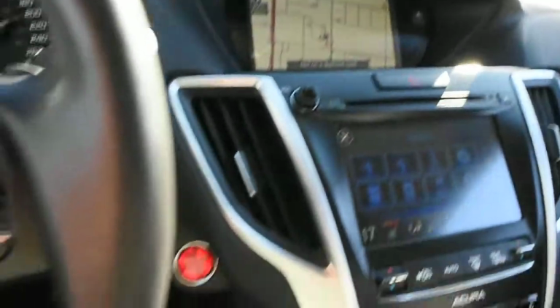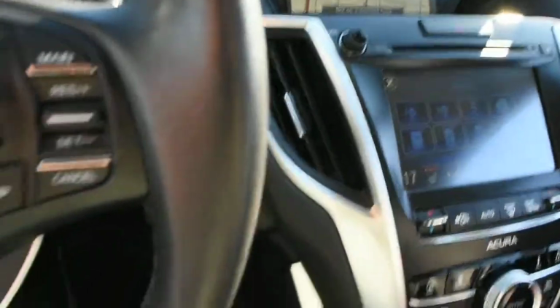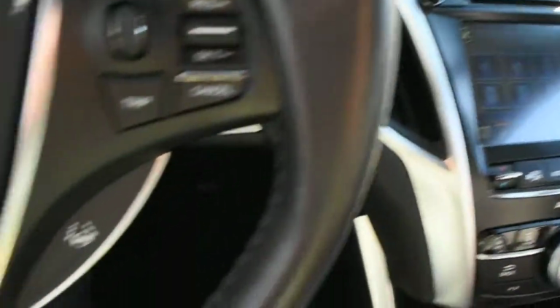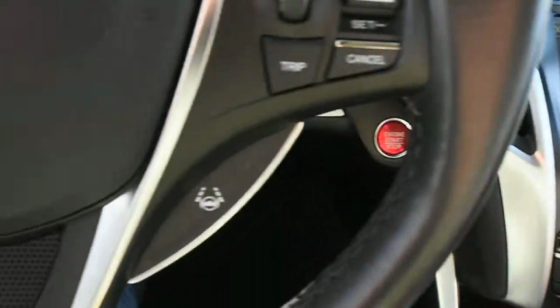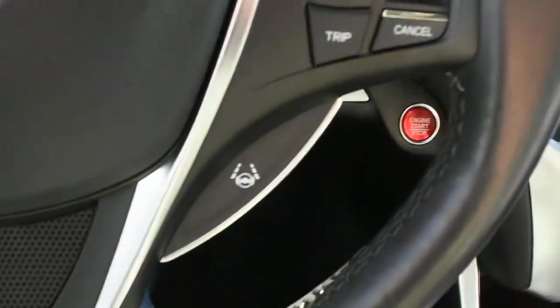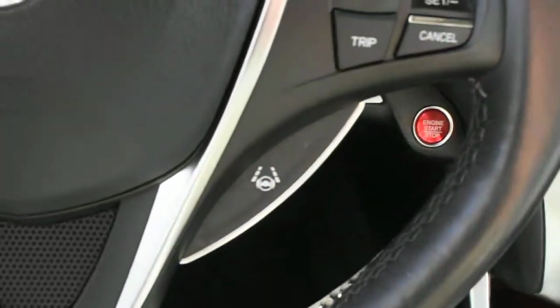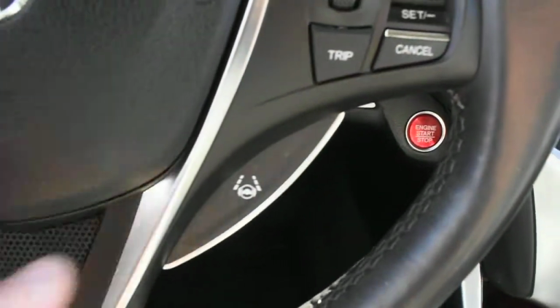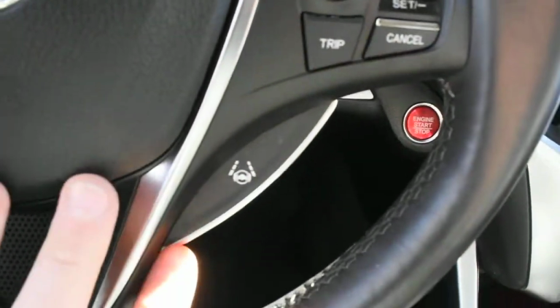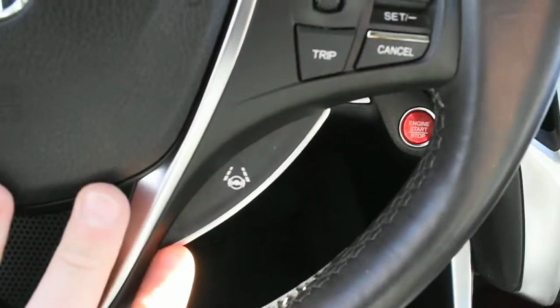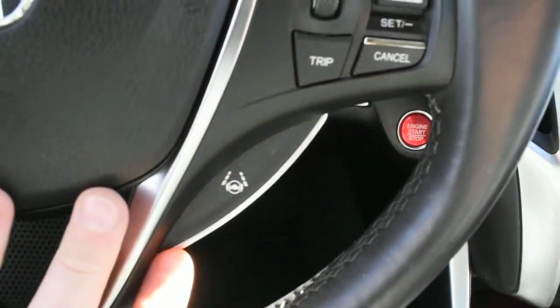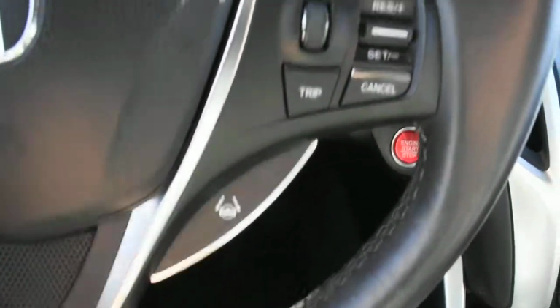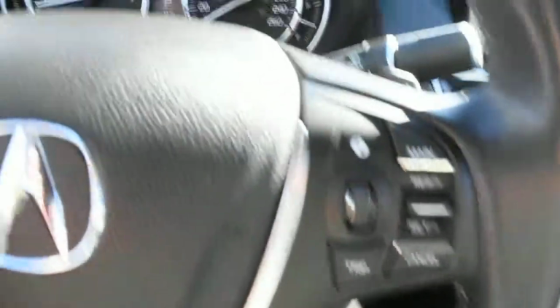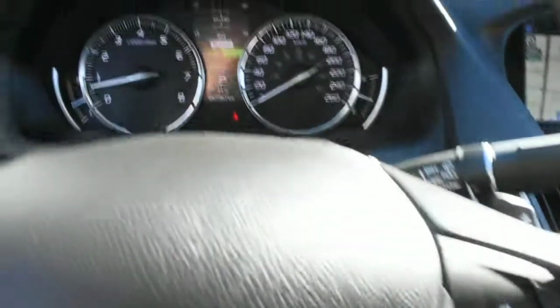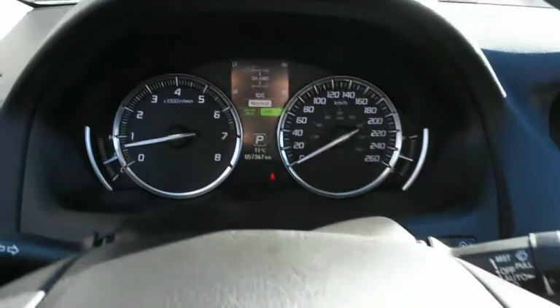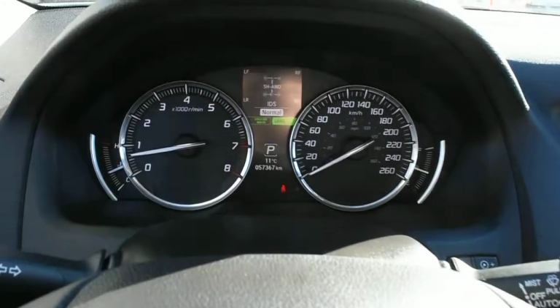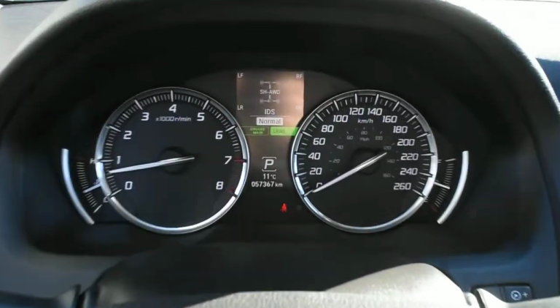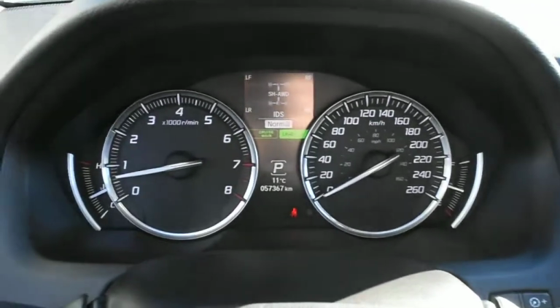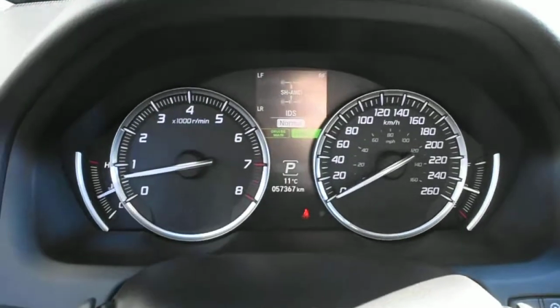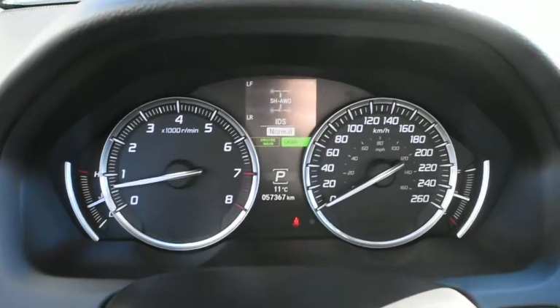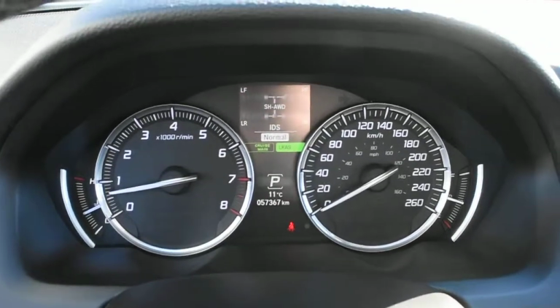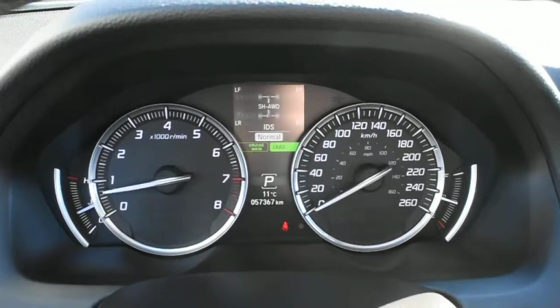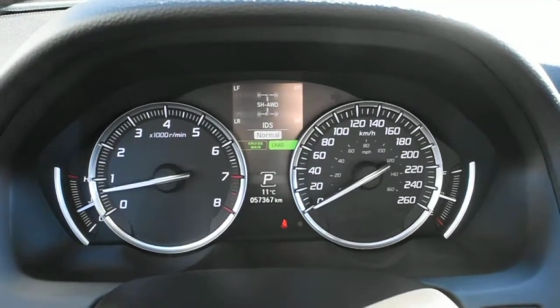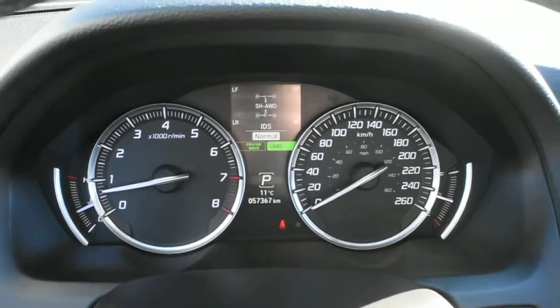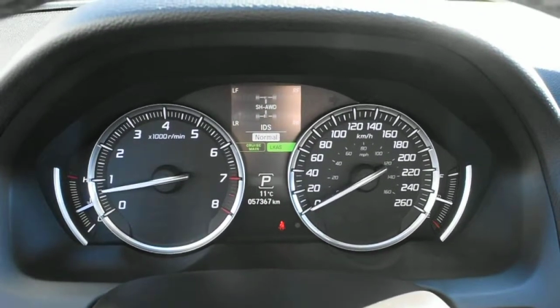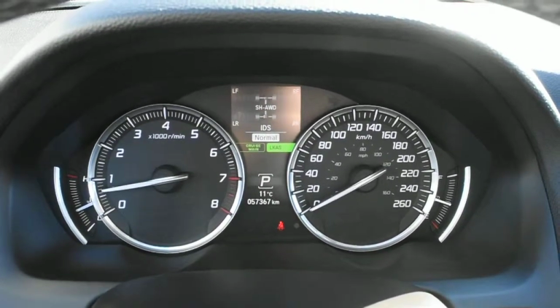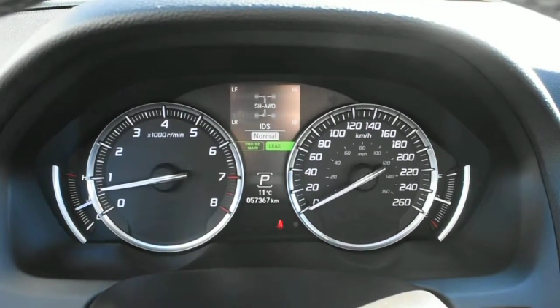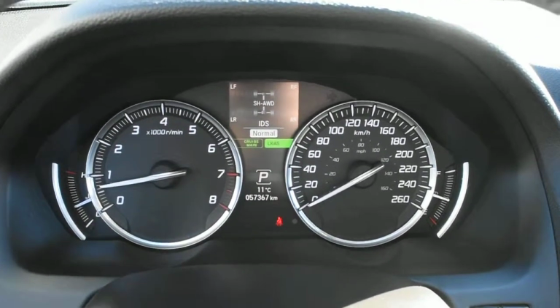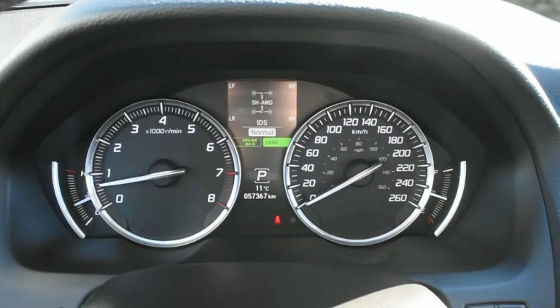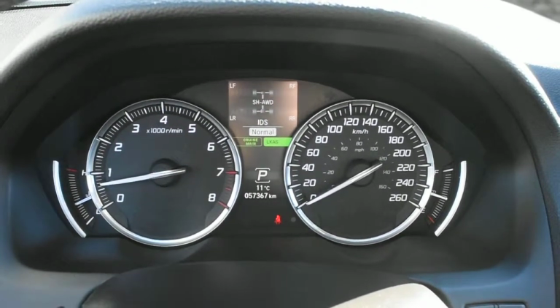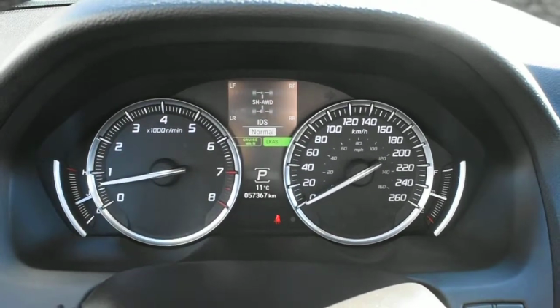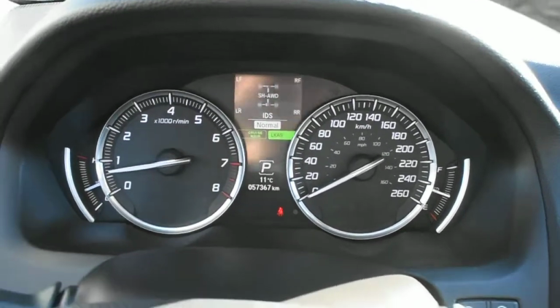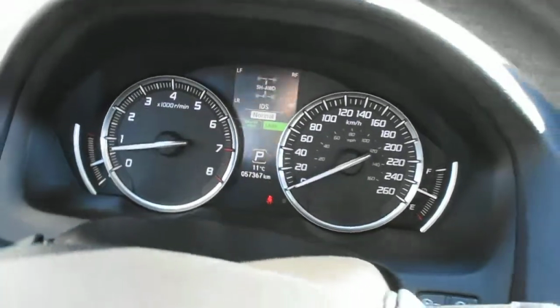Here is your lane keep assist system. The vehicle is fully serviced and the odometer currently sits at 57,367 kilometers.